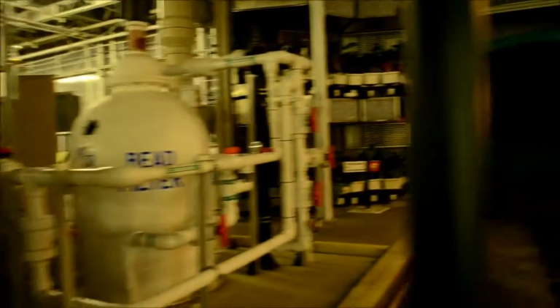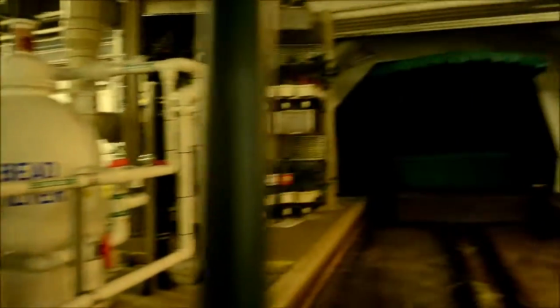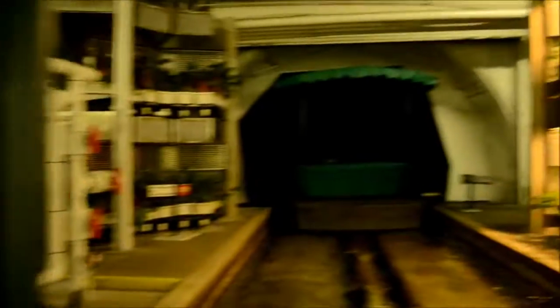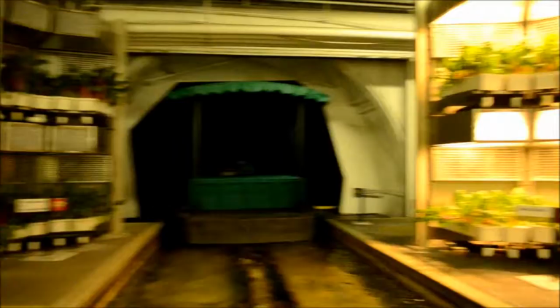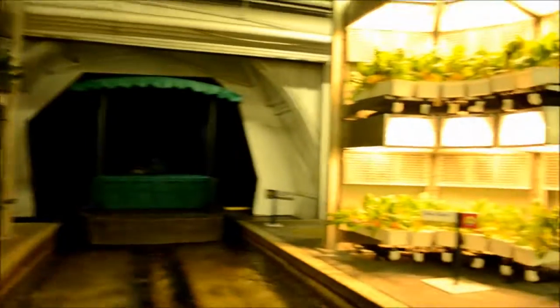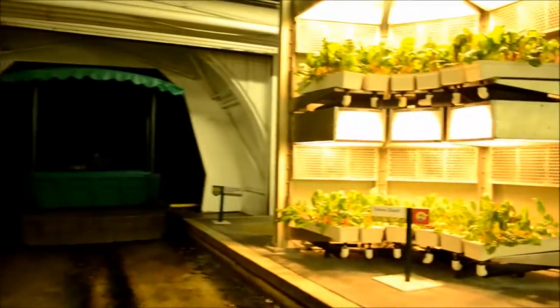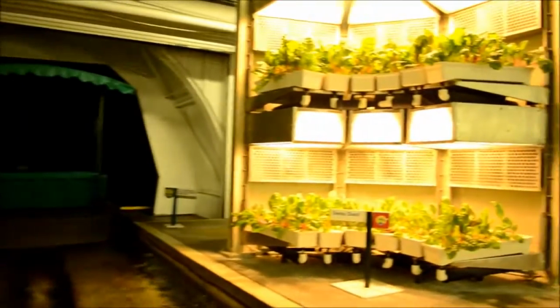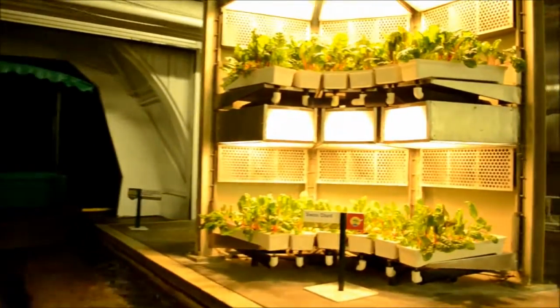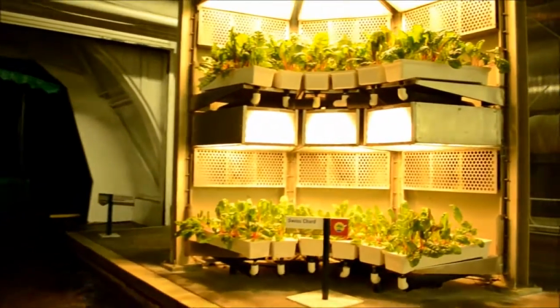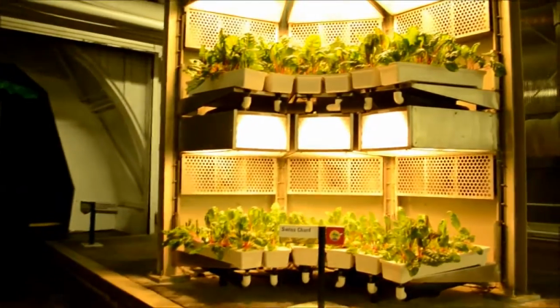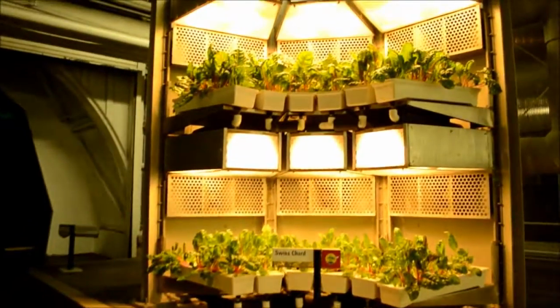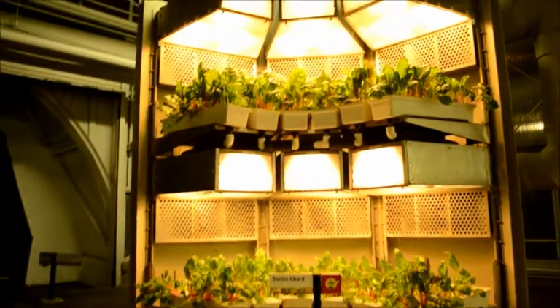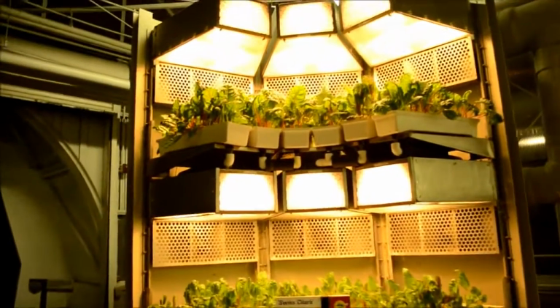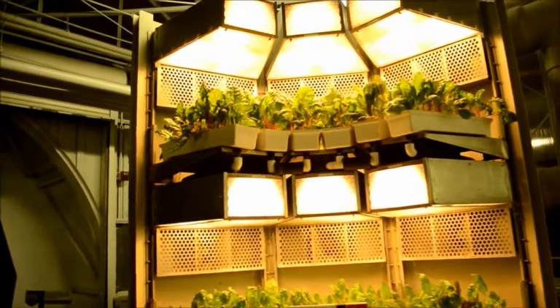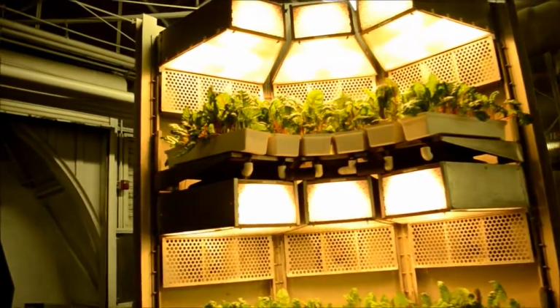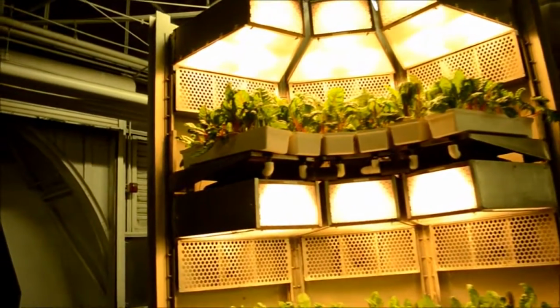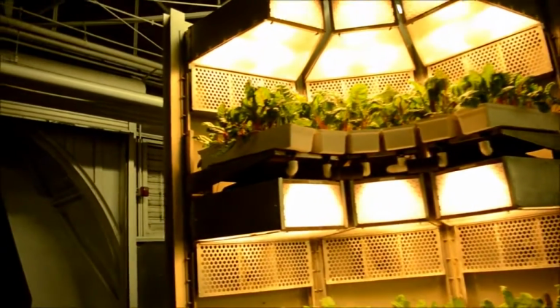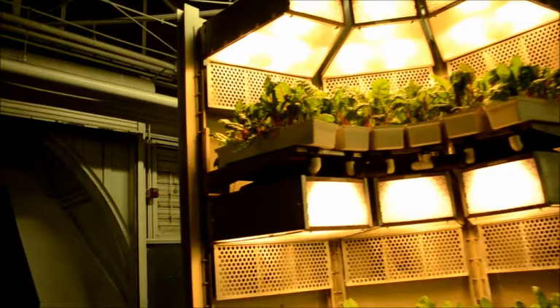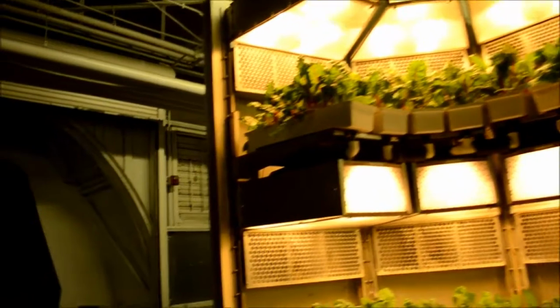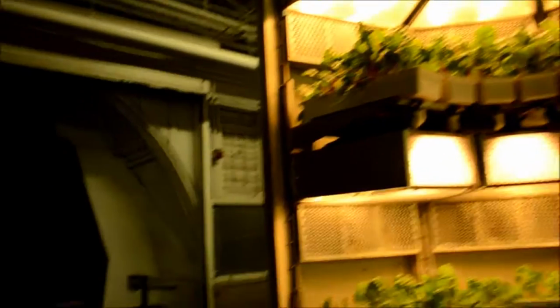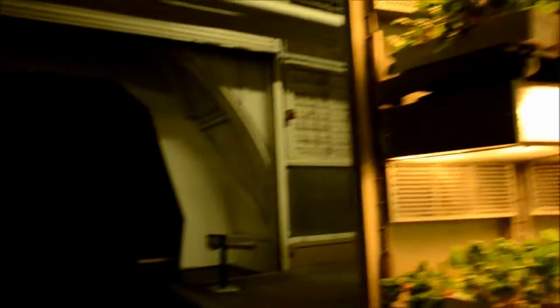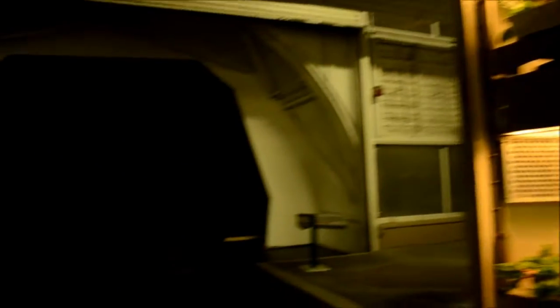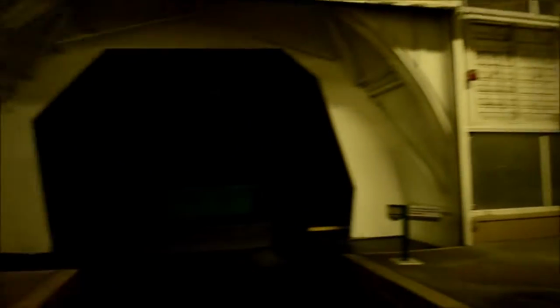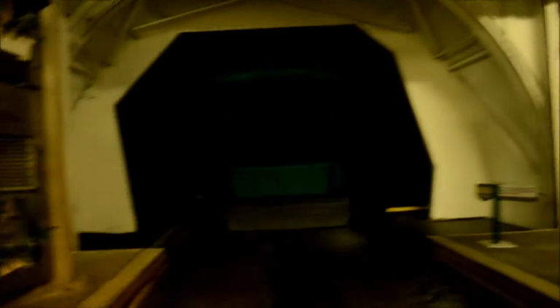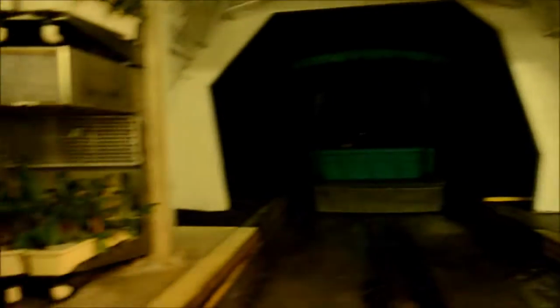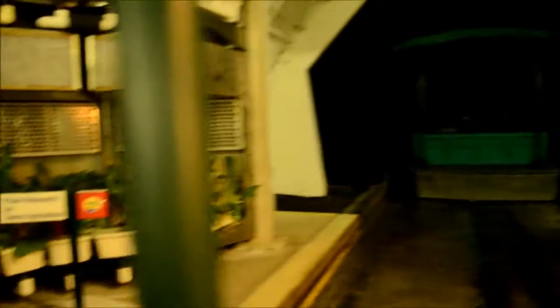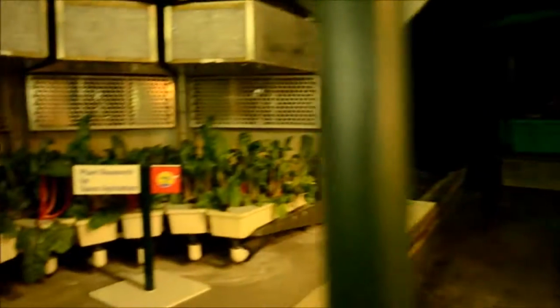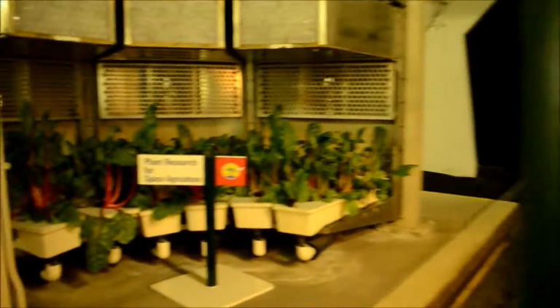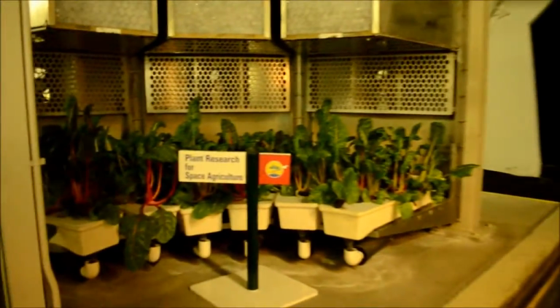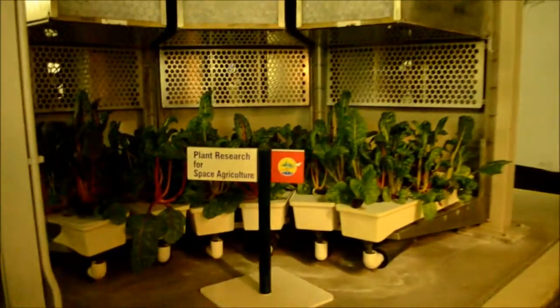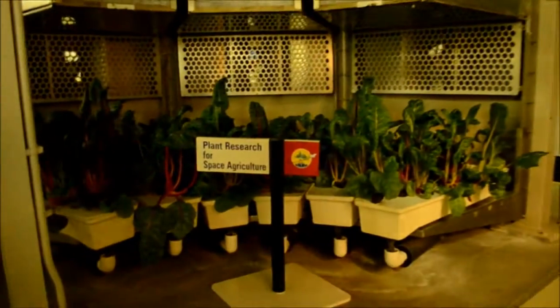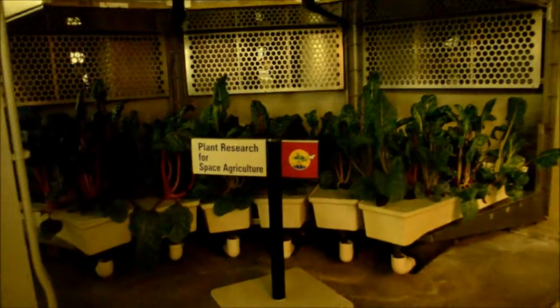In our lab, EPCOT scientists are working with the U.S. Department of Agriculture on a number of innovative projects. The goal of these efforts is to produce higher yielding and better quality plants.